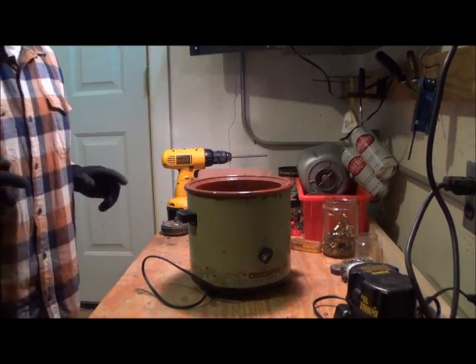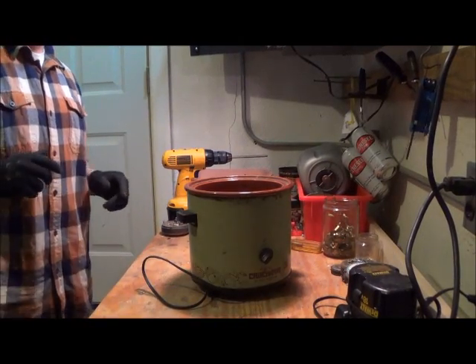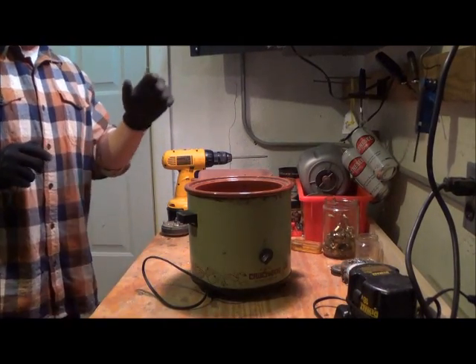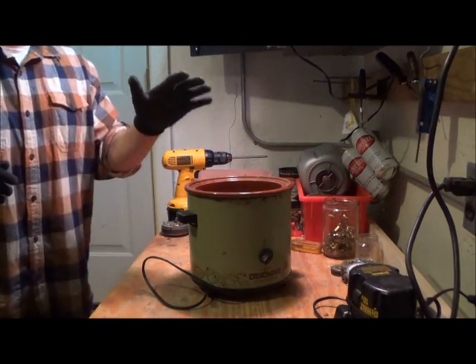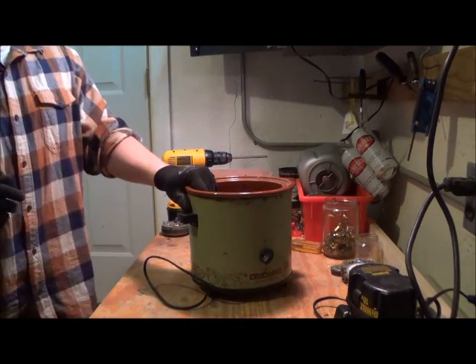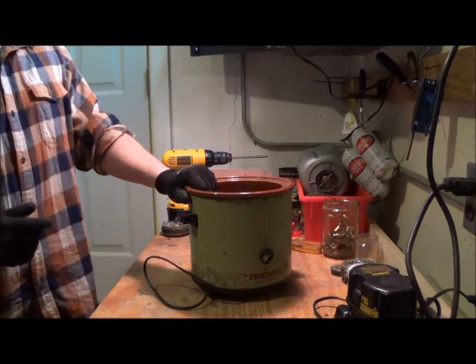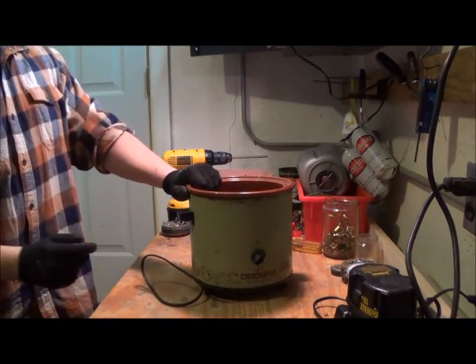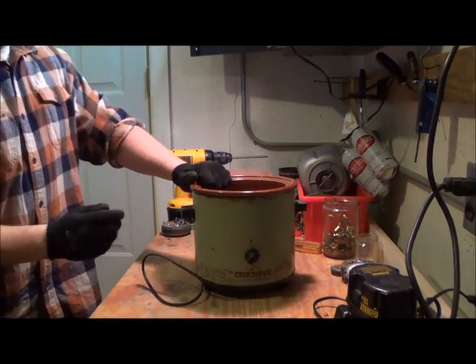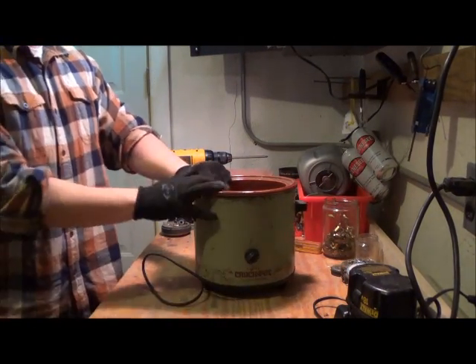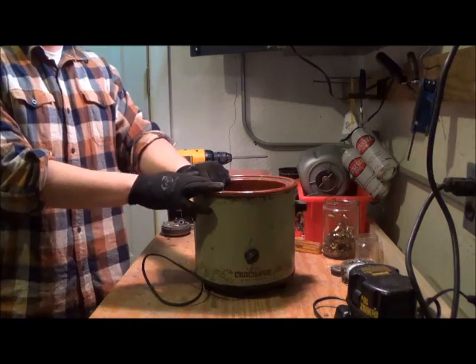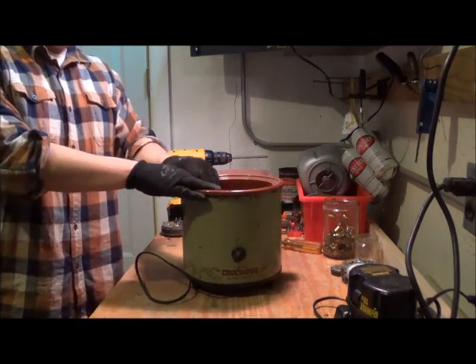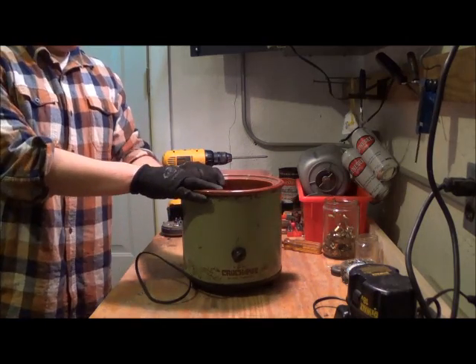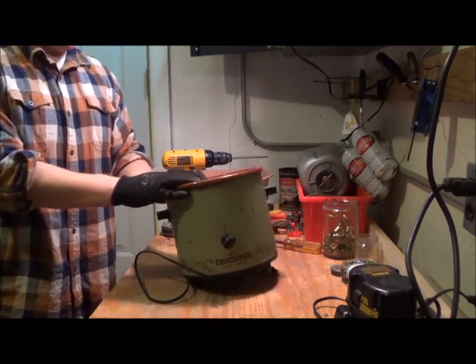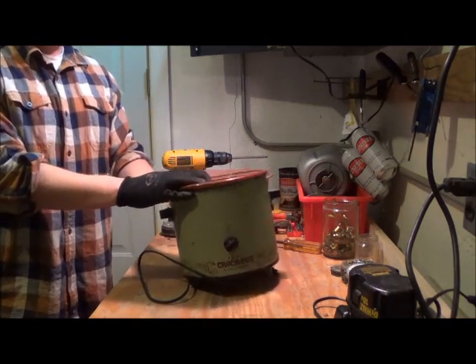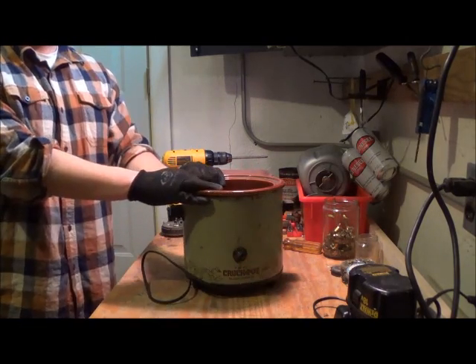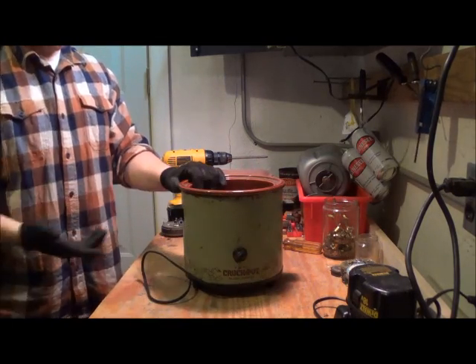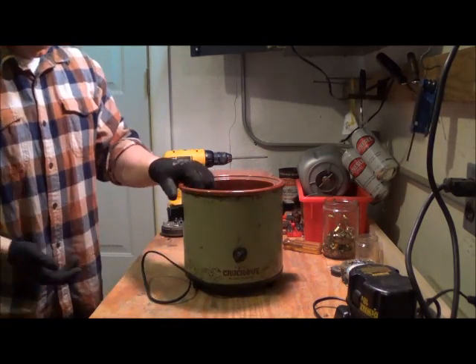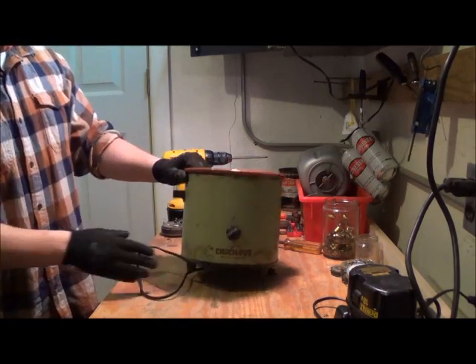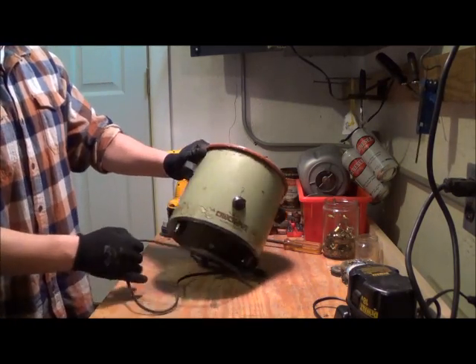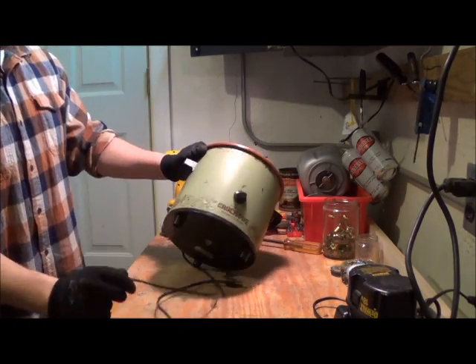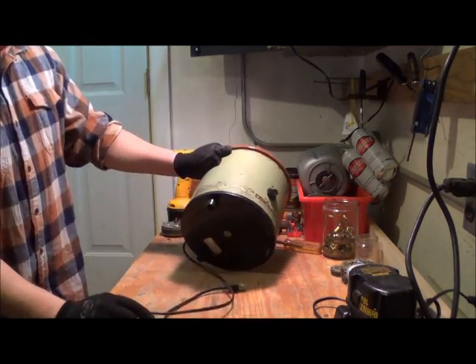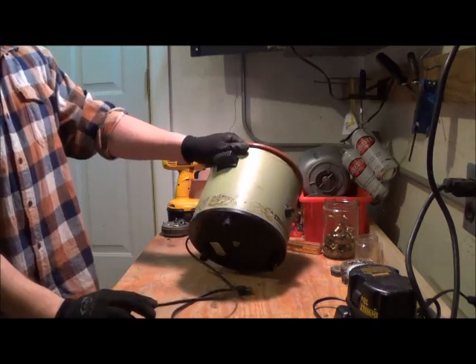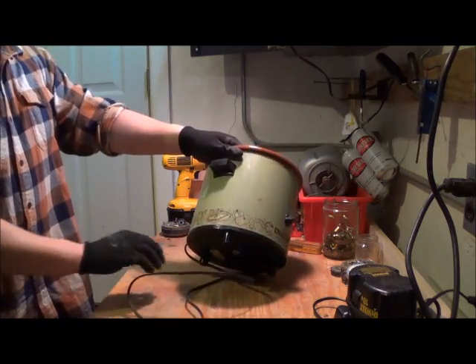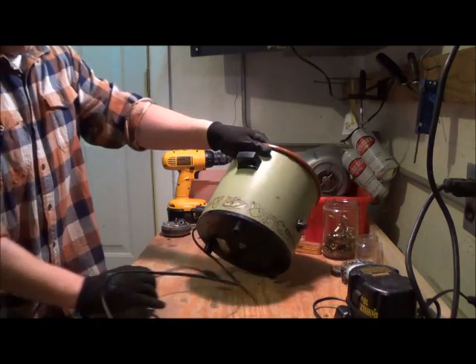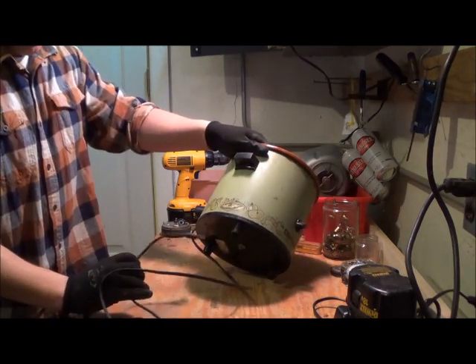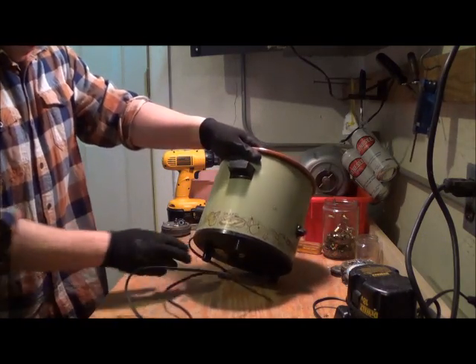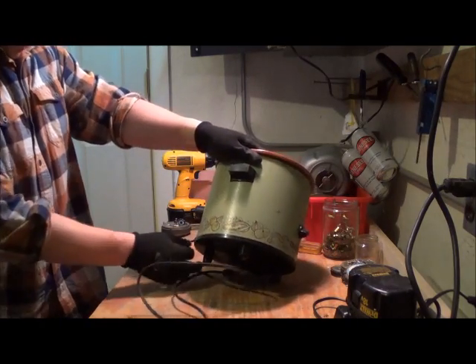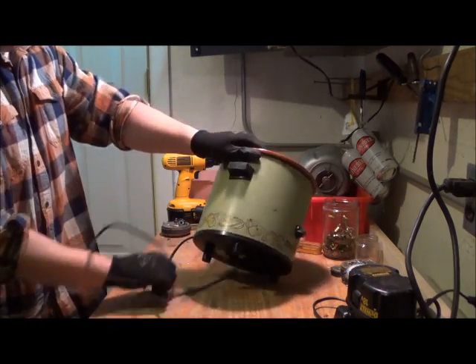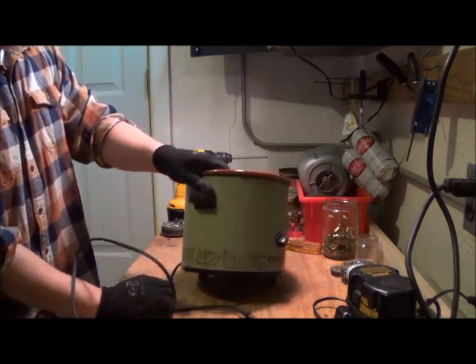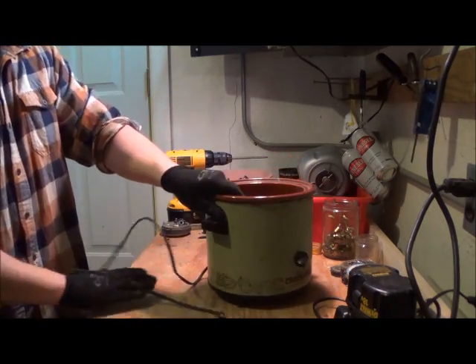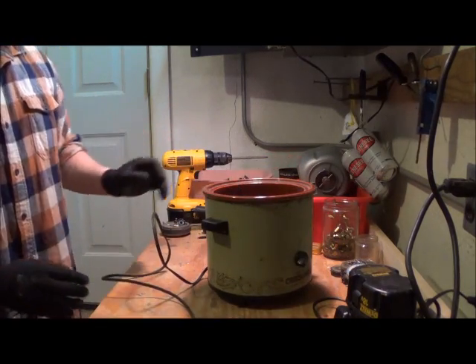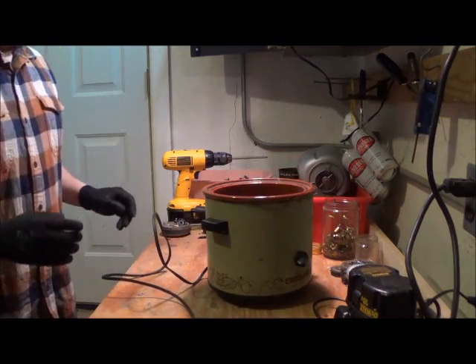Hey scrappers, another item for you — a crock pot. See these all over the place, so I'm just throwing this out there. I figured I'd pick it up and see what's in it, so I'll break this down and we'll see what it's worth.